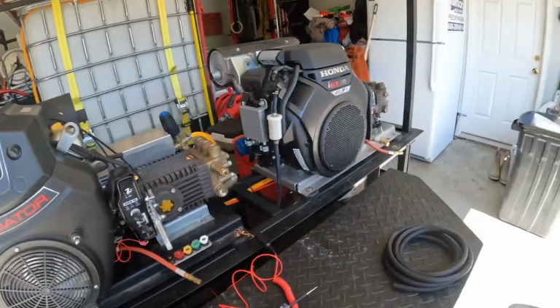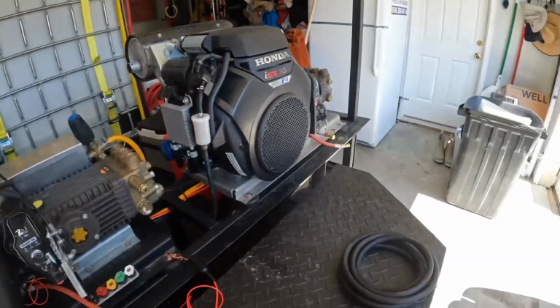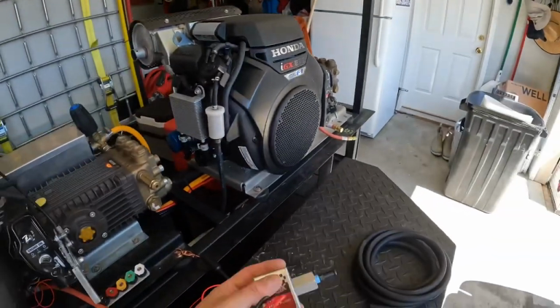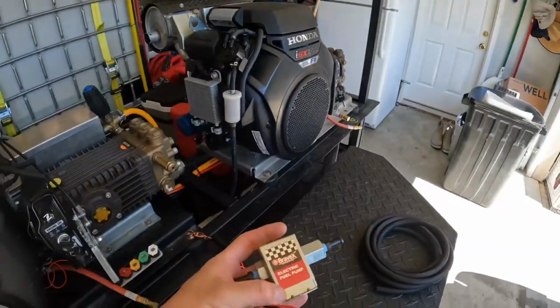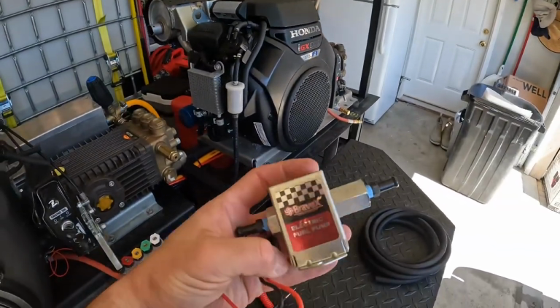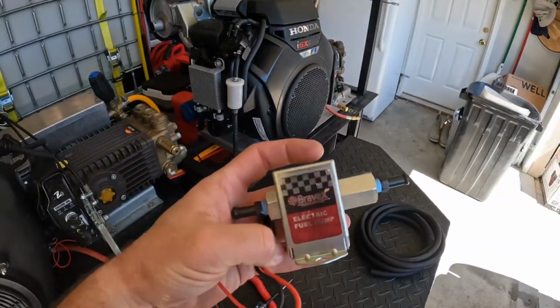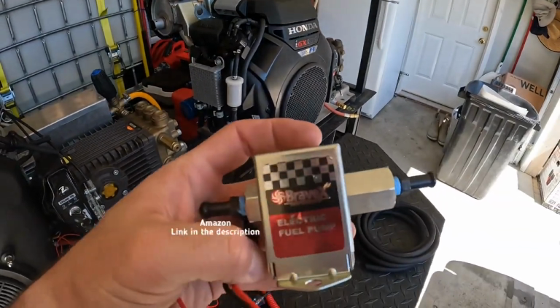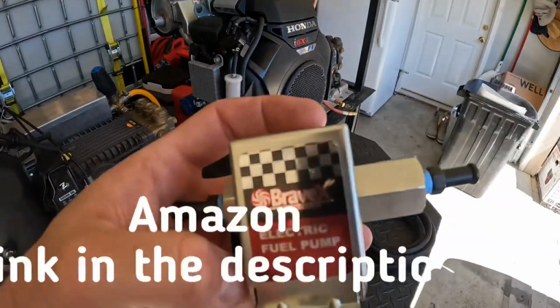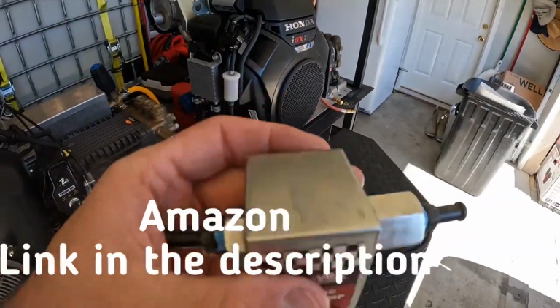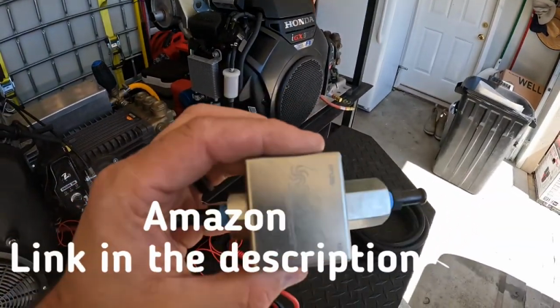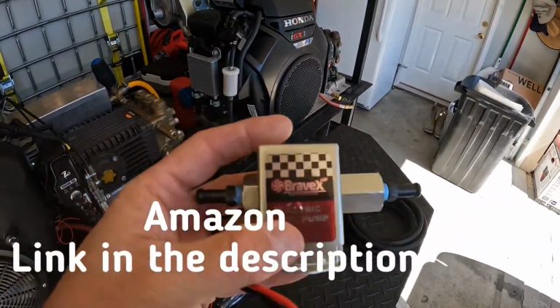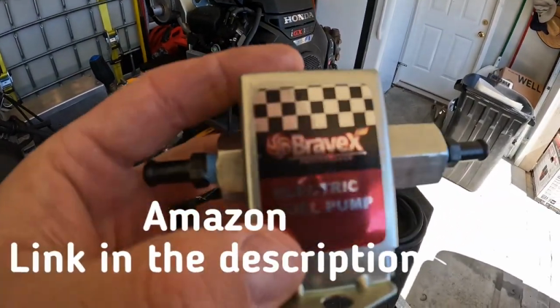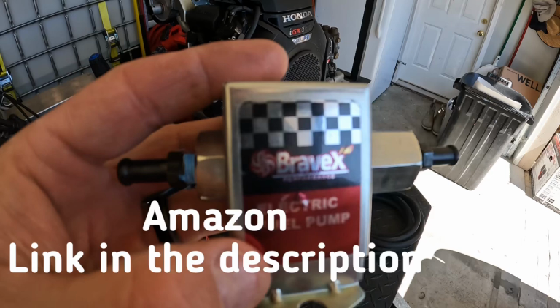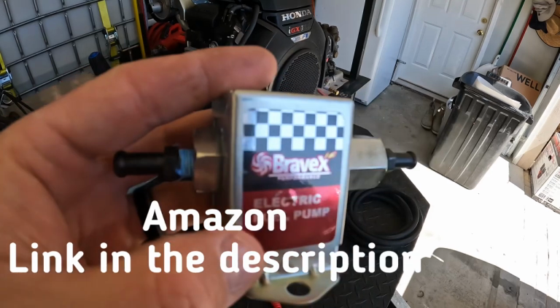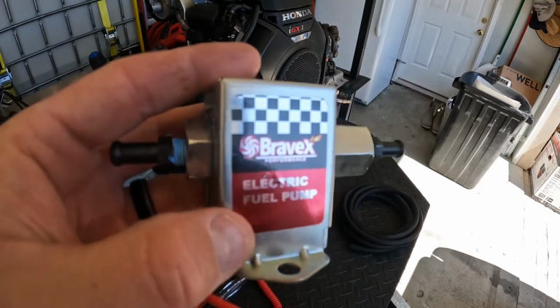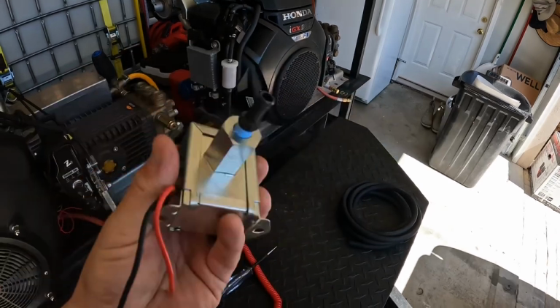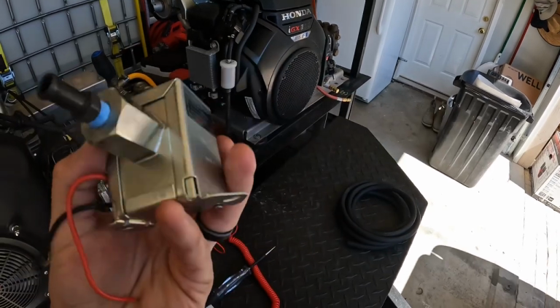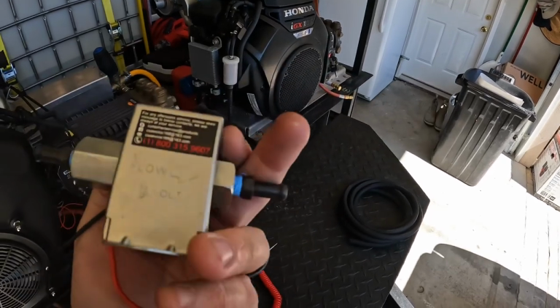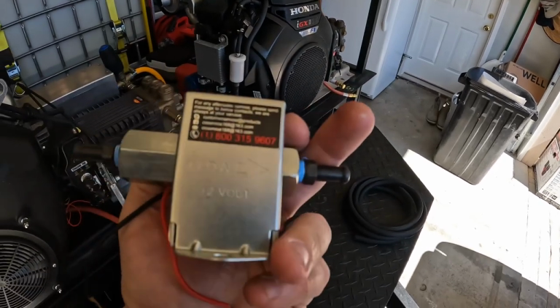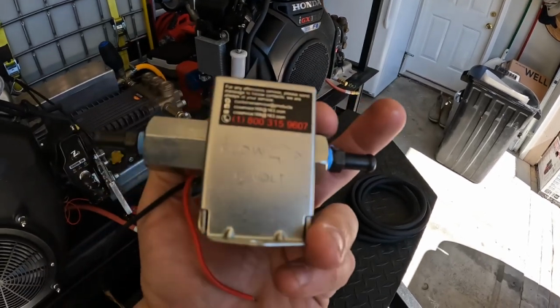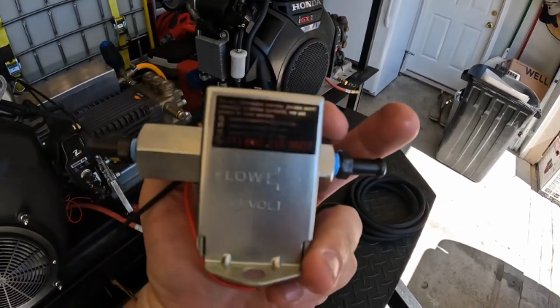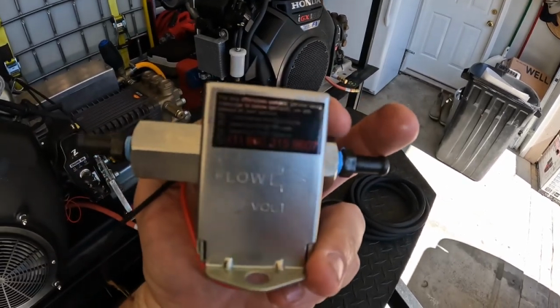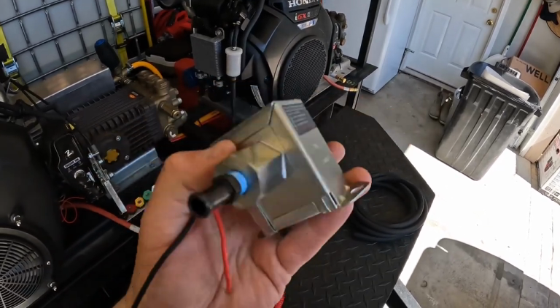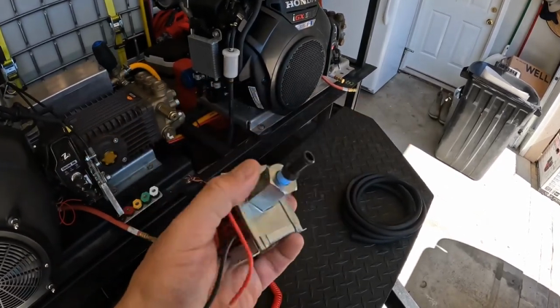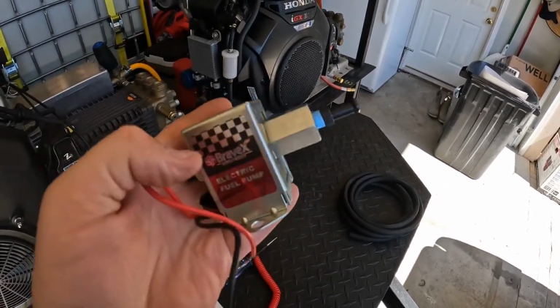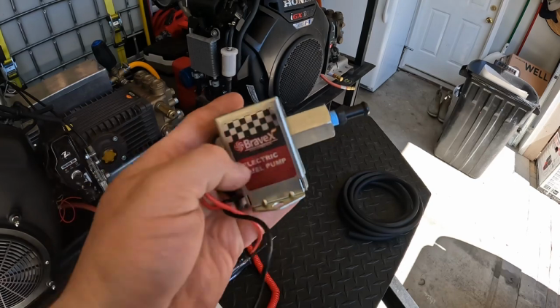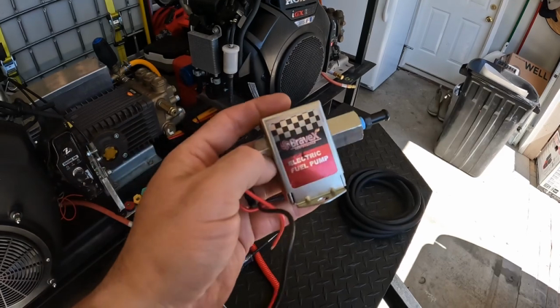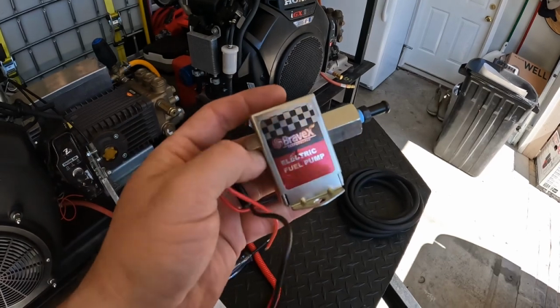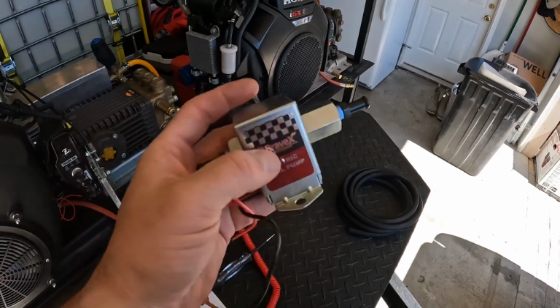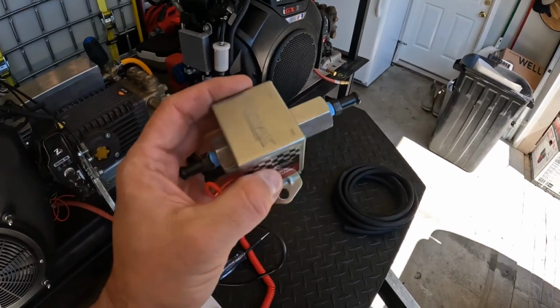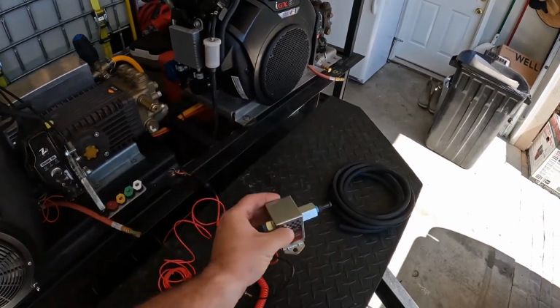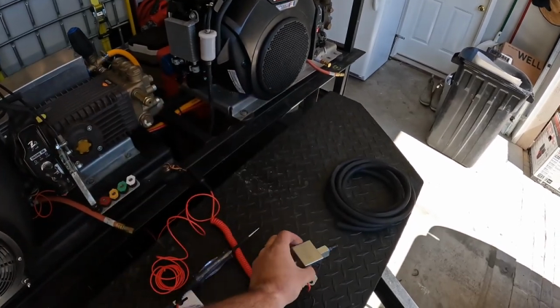This is the fuel pump we're going to be using. It's about 15 bucks on eBay. It's real low pressure, like 2 to 4 PSI. It has an auto shutoff once it recognizes the bowl is full.